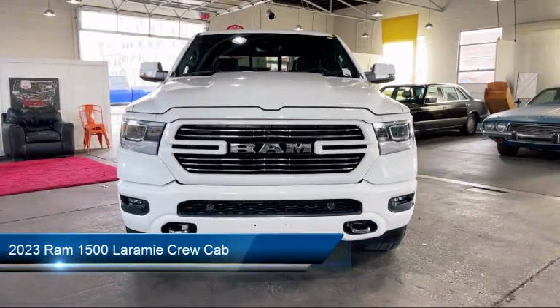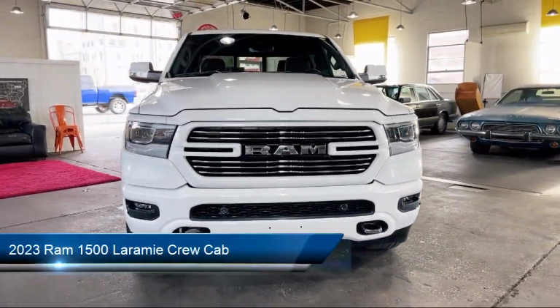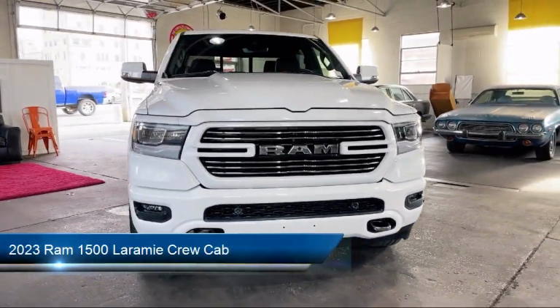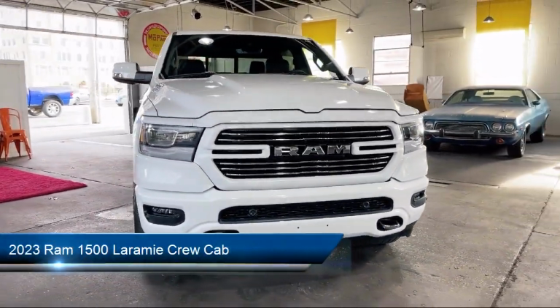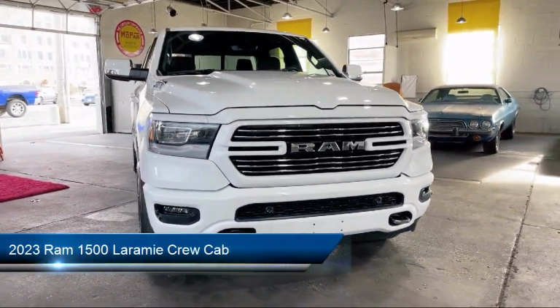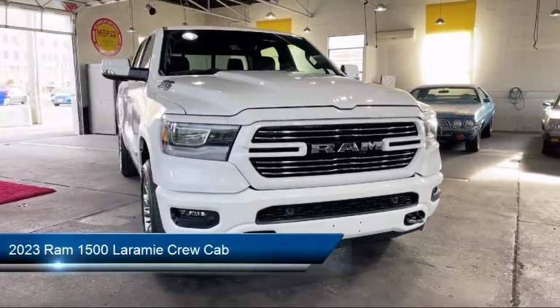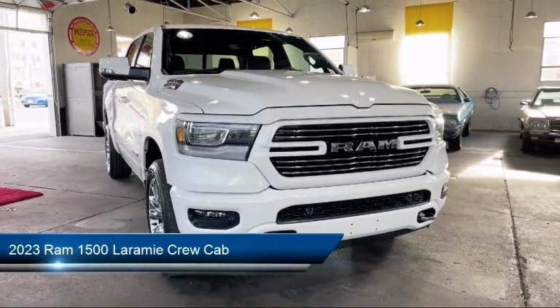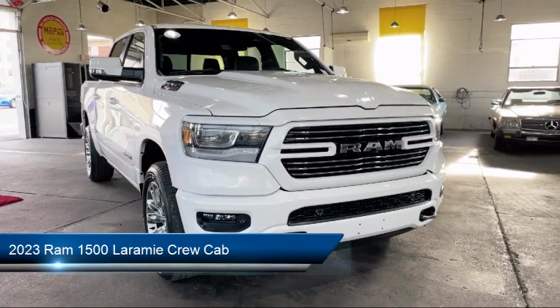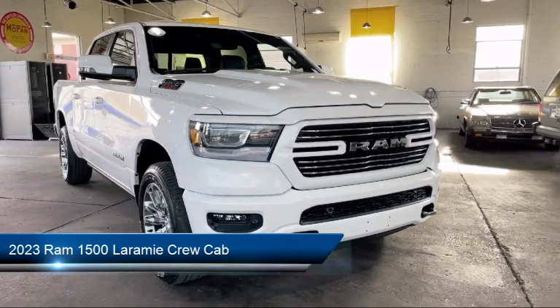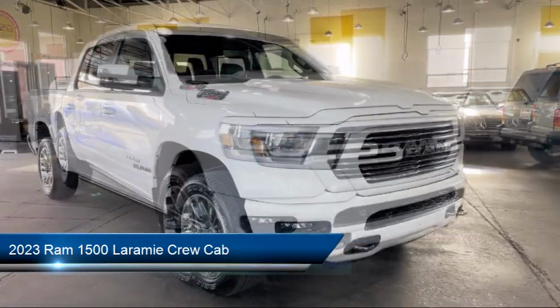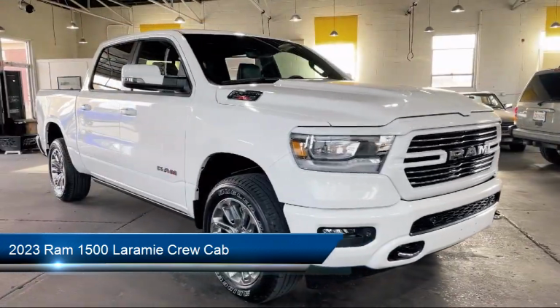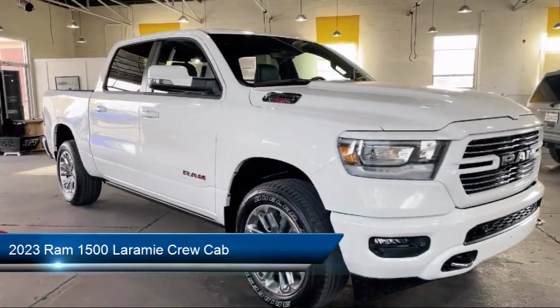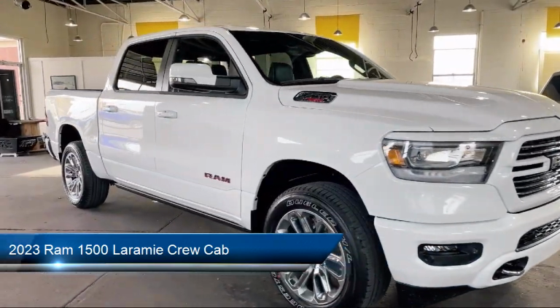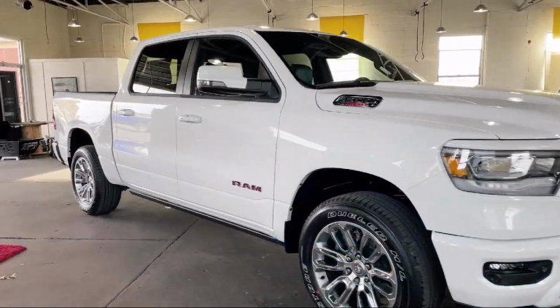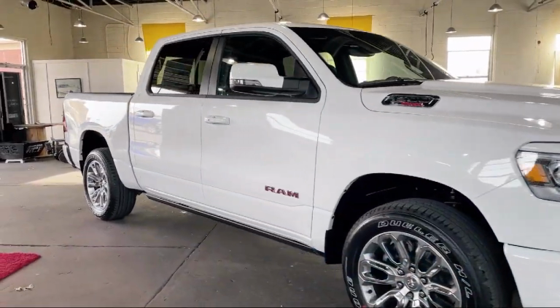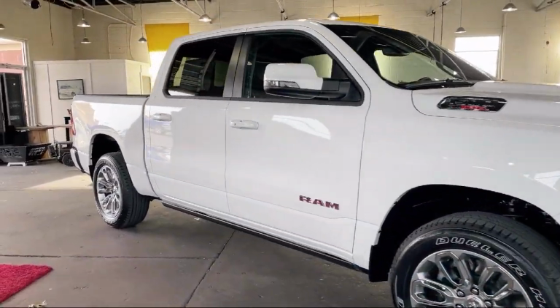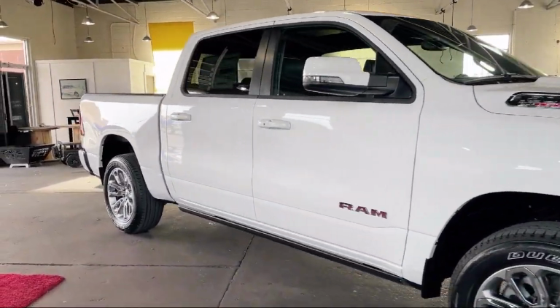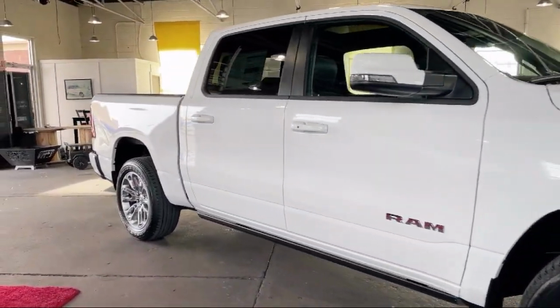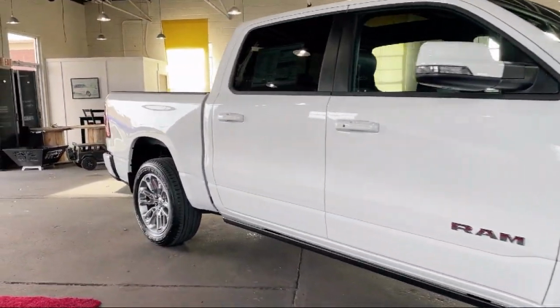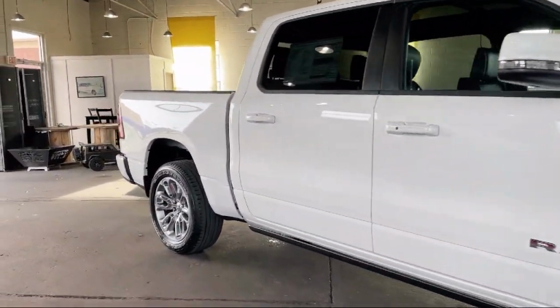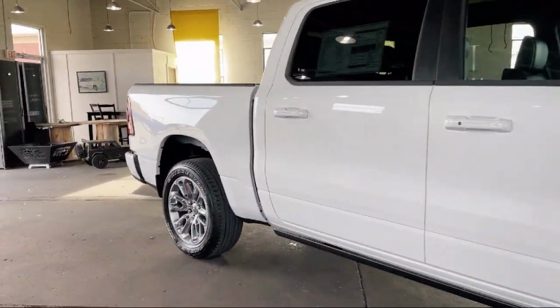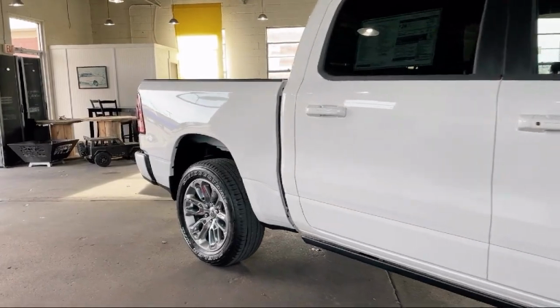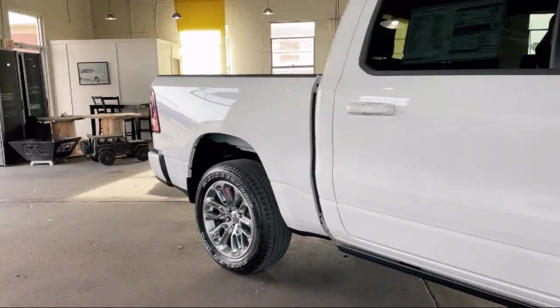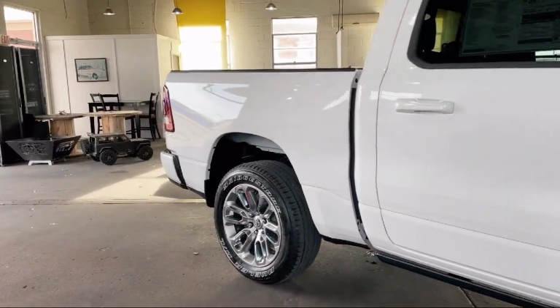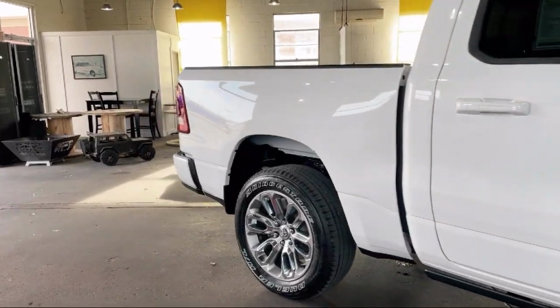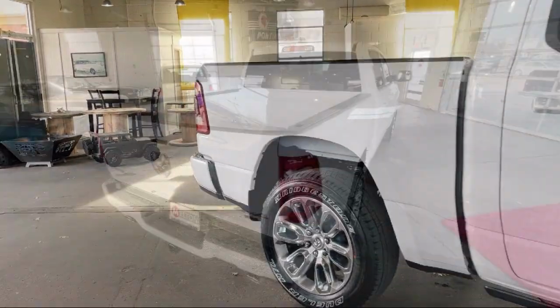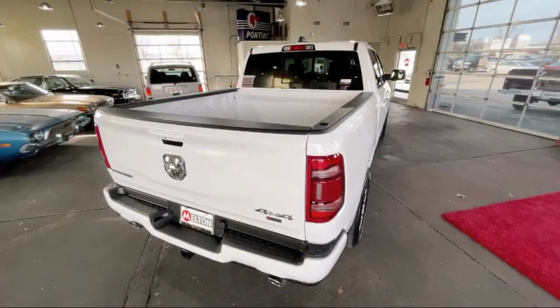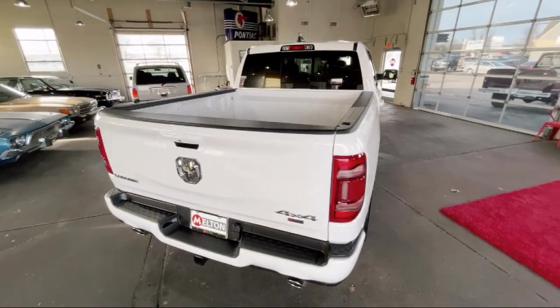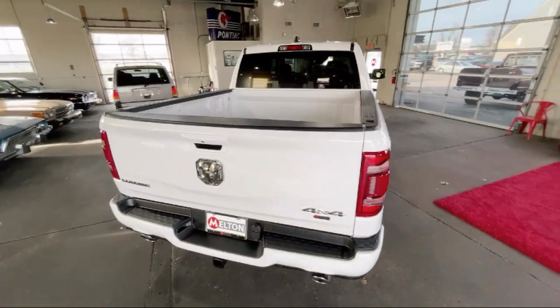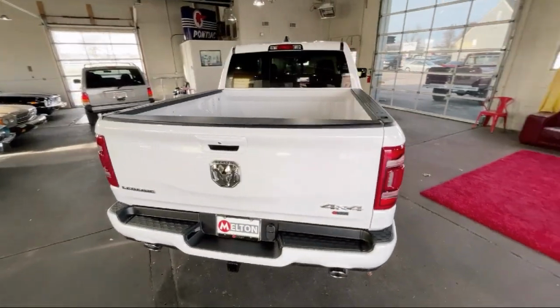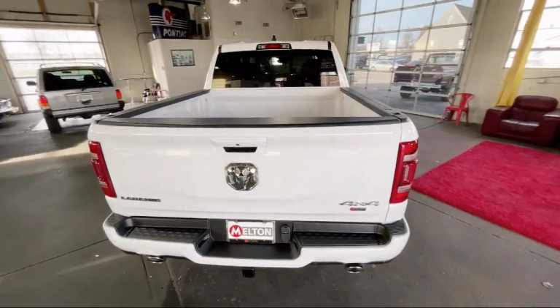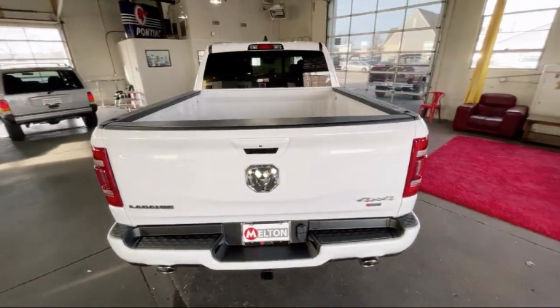It comes equipped with navigation, Apple CarPlay, ventilated front seats, garage door transmitter, power two-way driver lumbar support, and AM-FM Sirius XM radio.